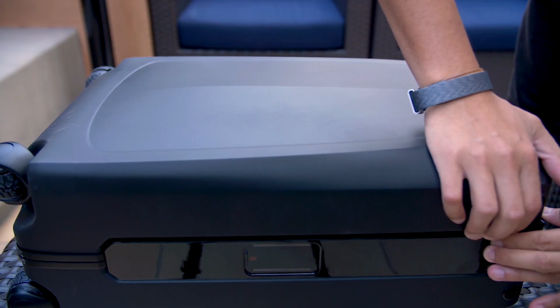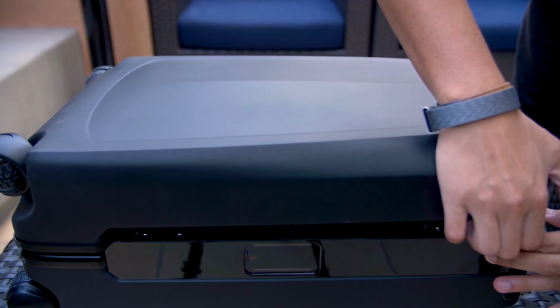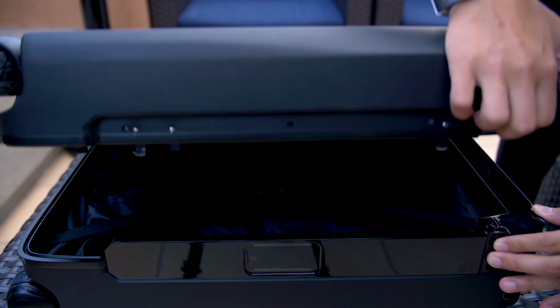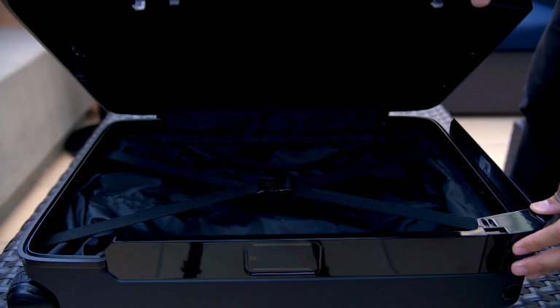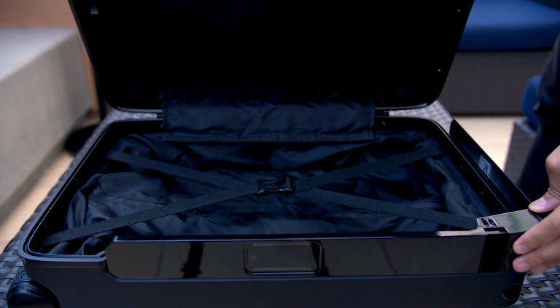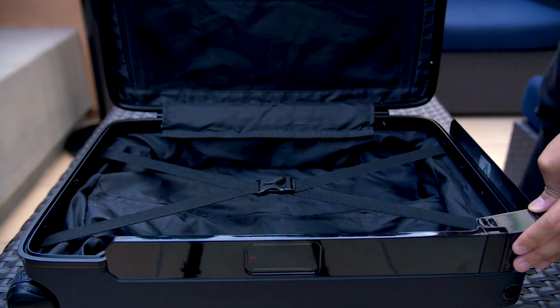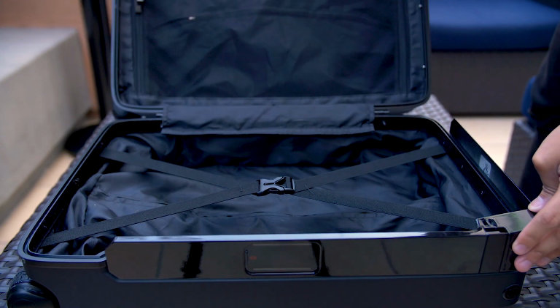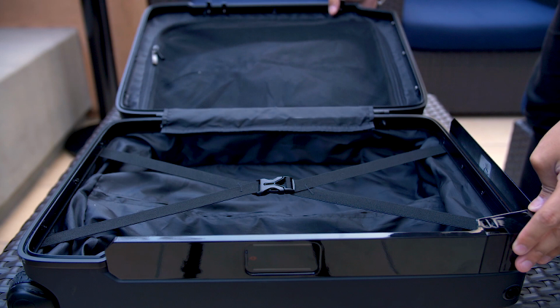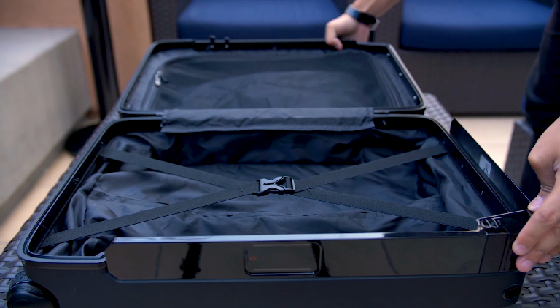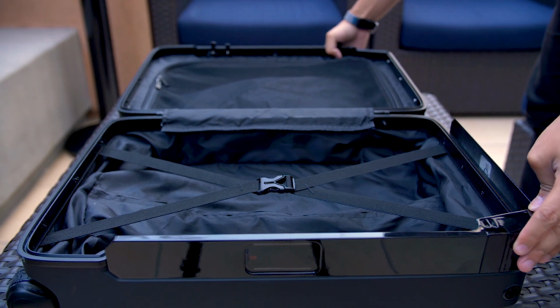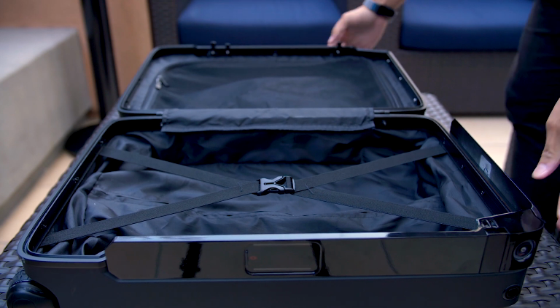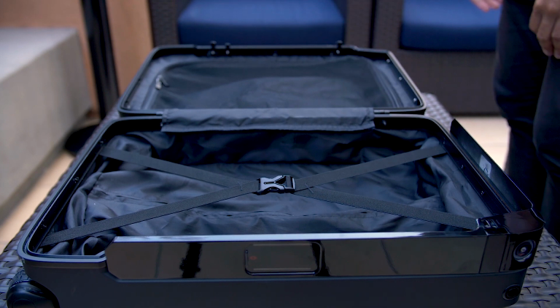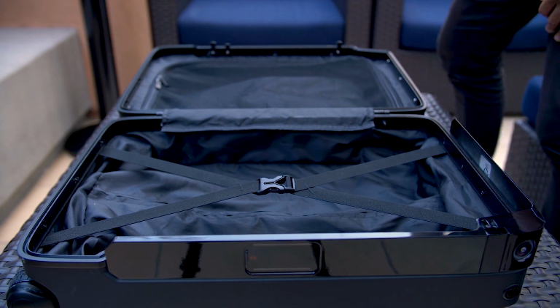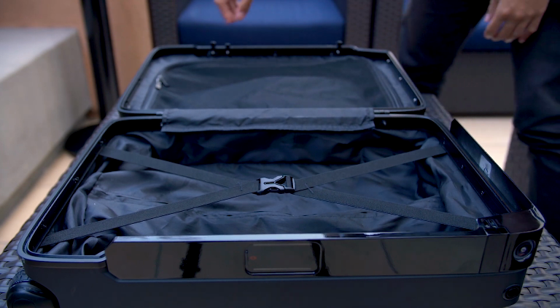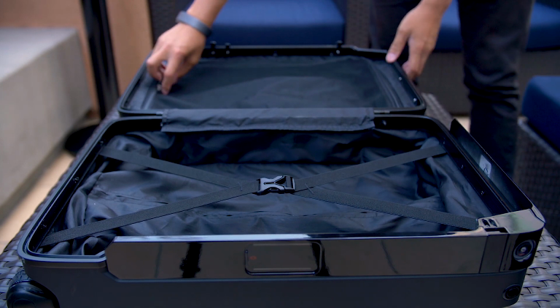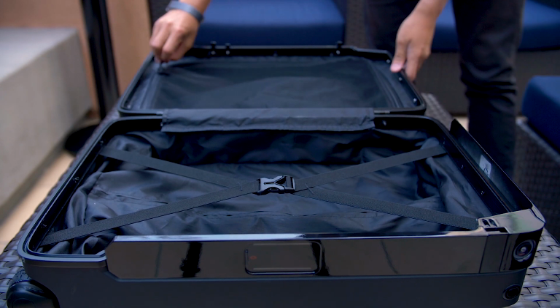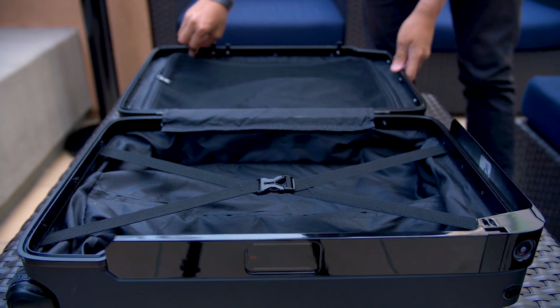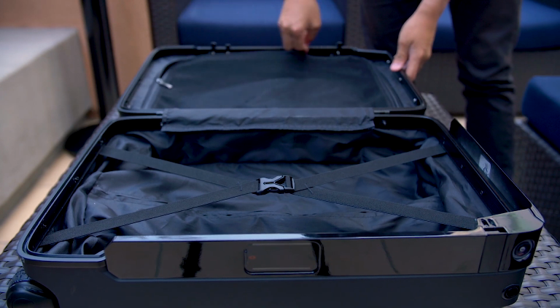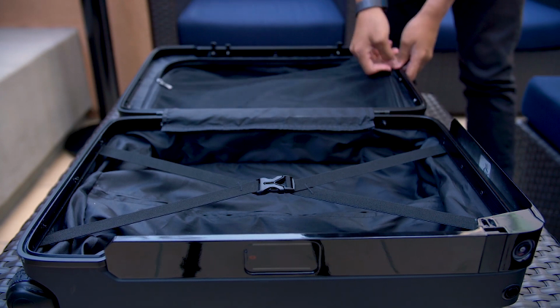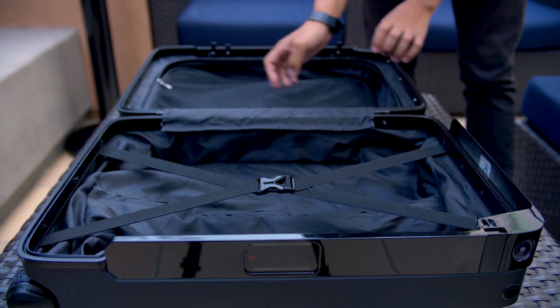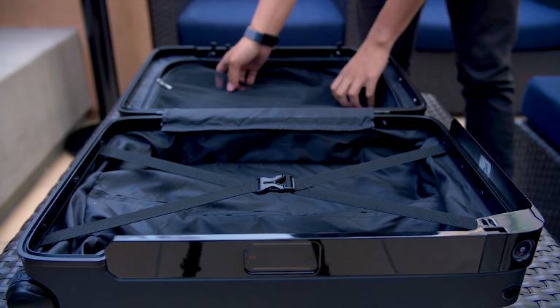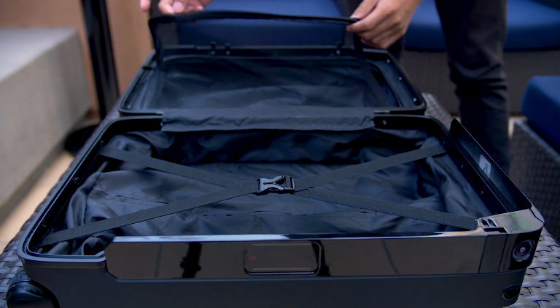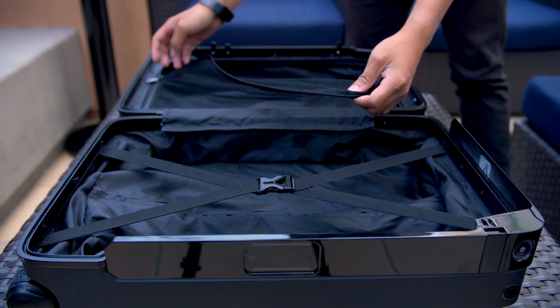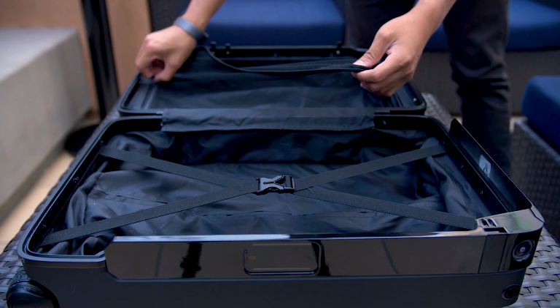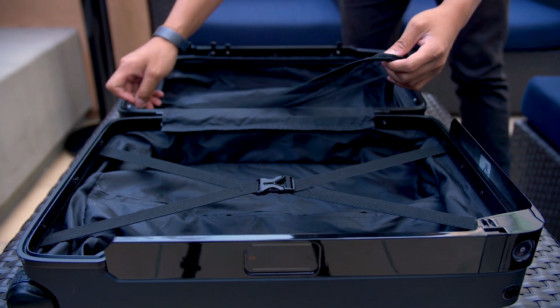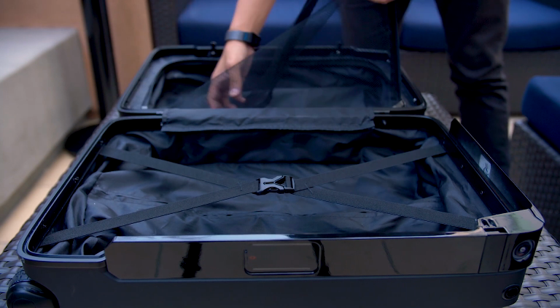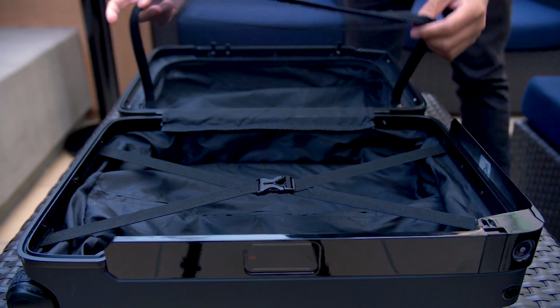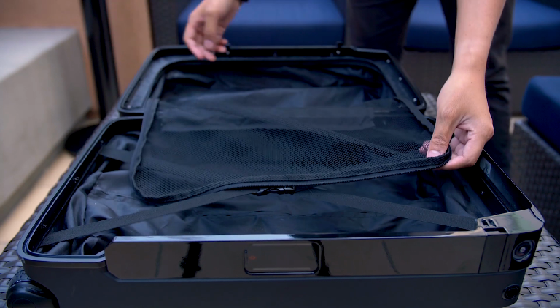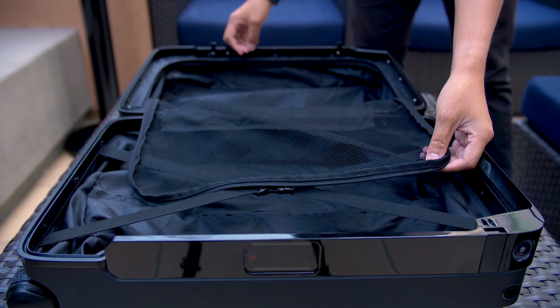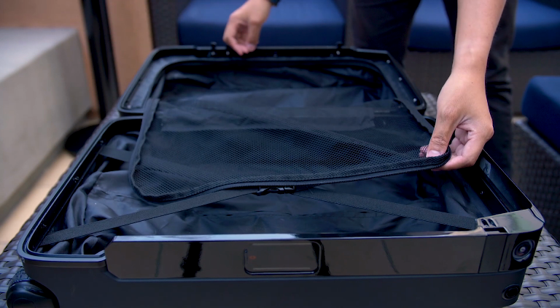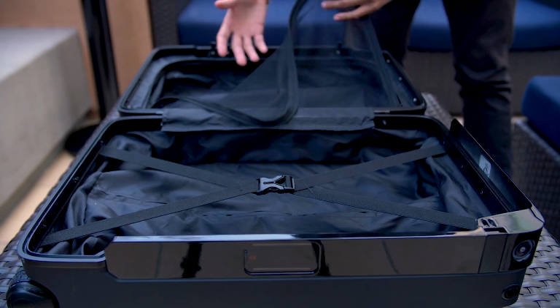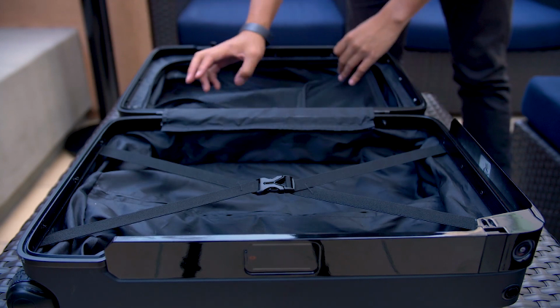Opening up the luggage, you can see there is a pretty decent amount of space, and there's a lot of room for you to customize the way that you pack, just like with any typical carry-on luggage. It does have a TSA-approved lock, so if there are any inspections that have to be made, they will be able to do so without destroying anything.